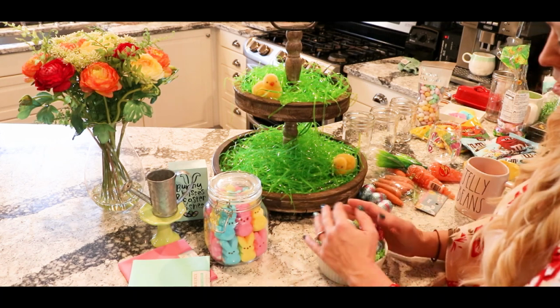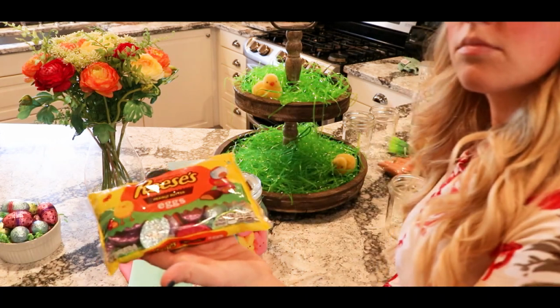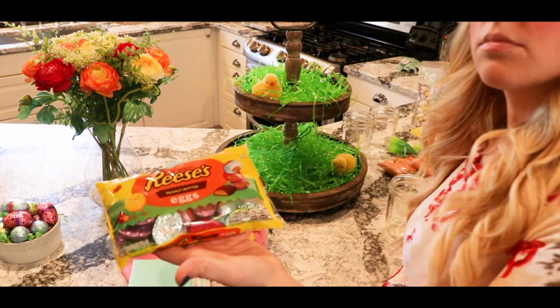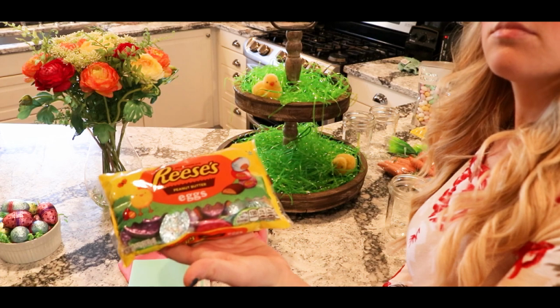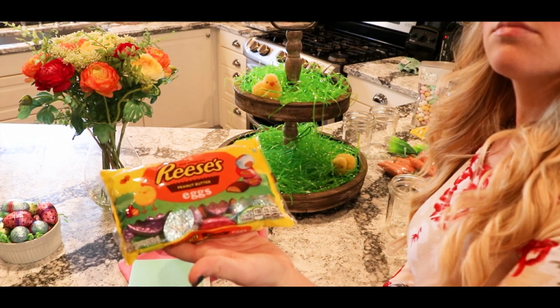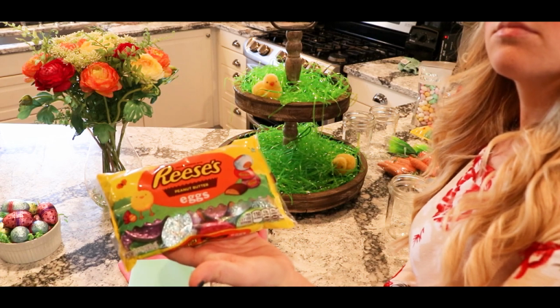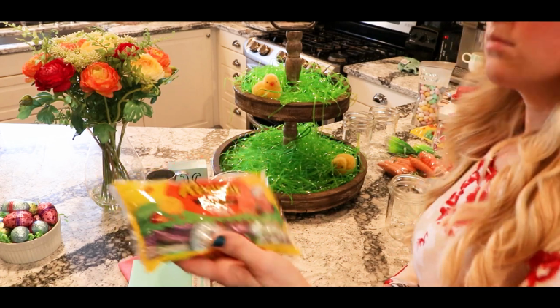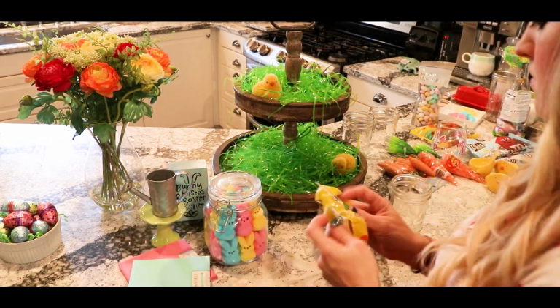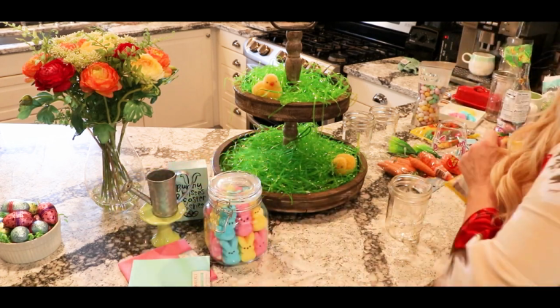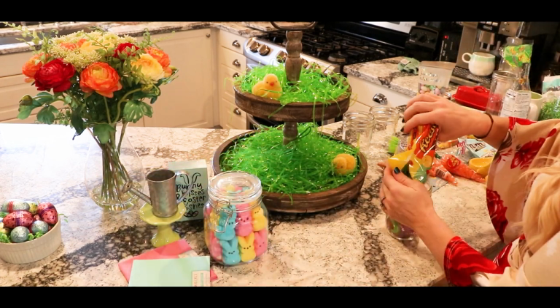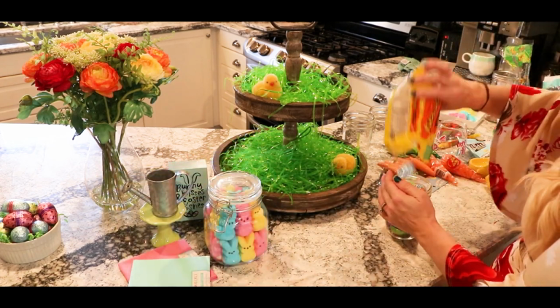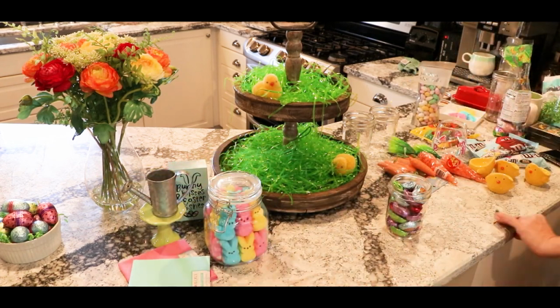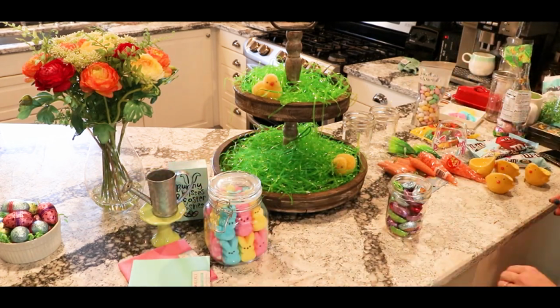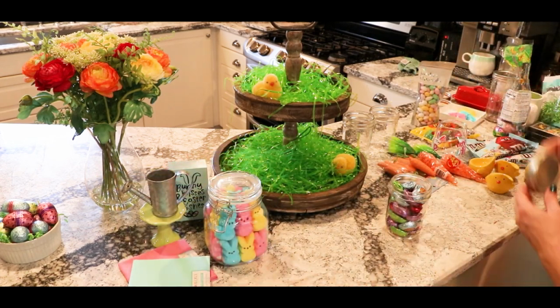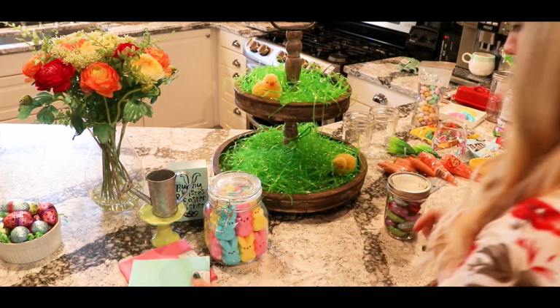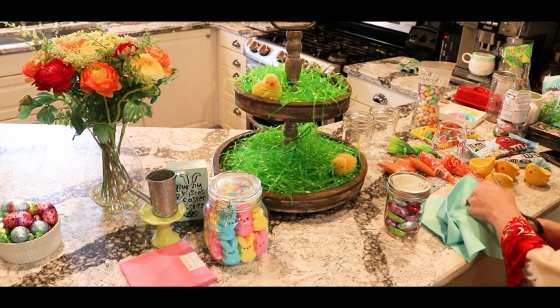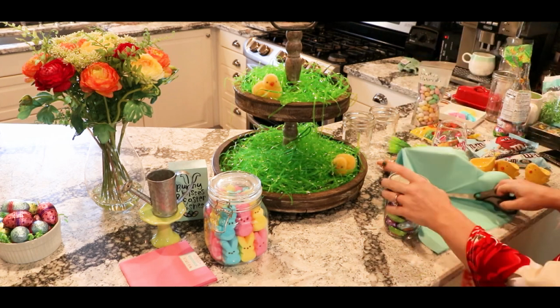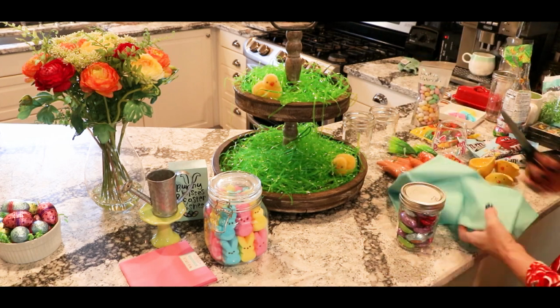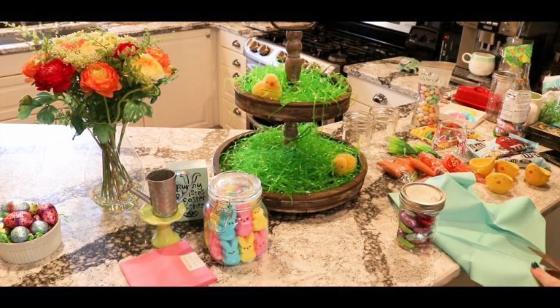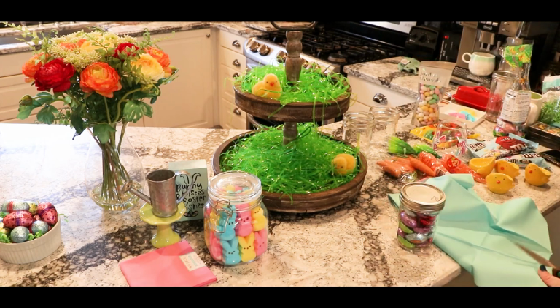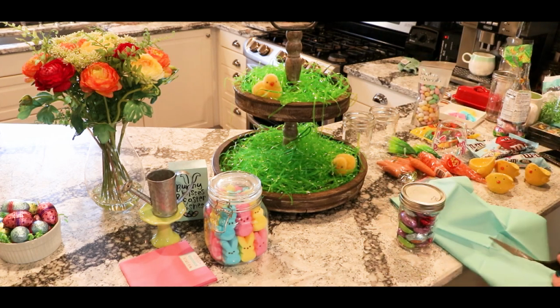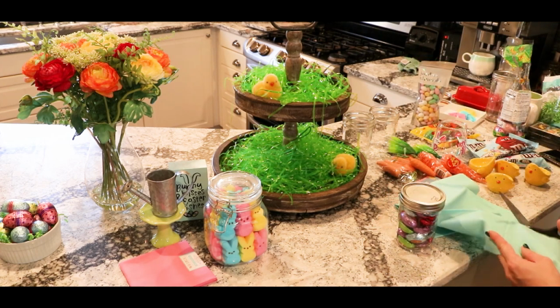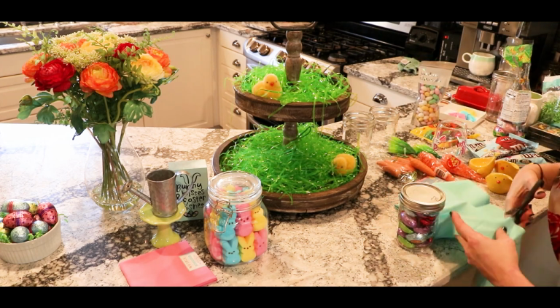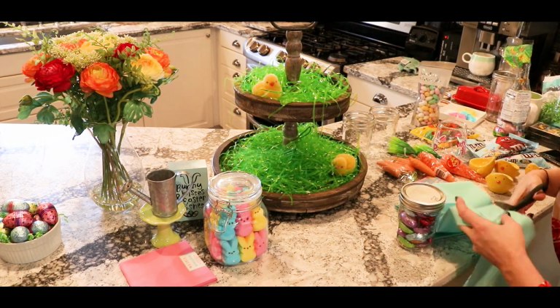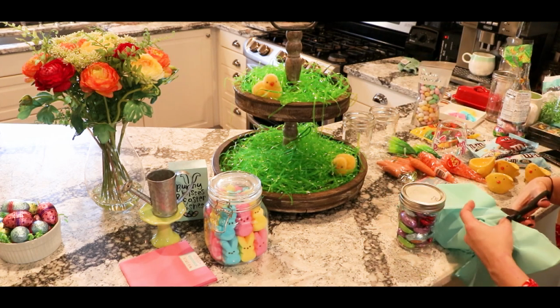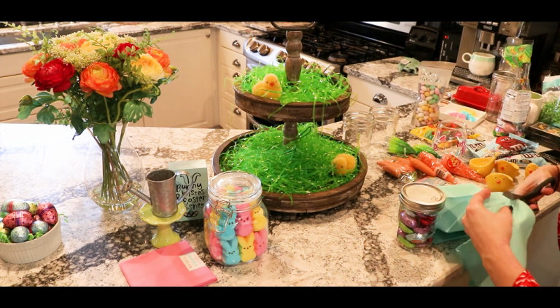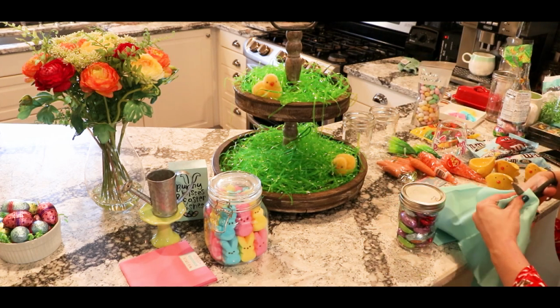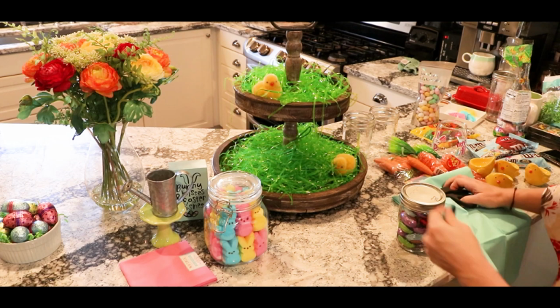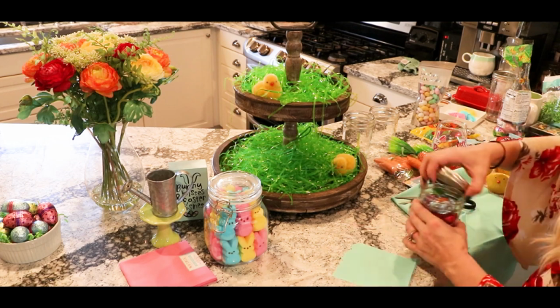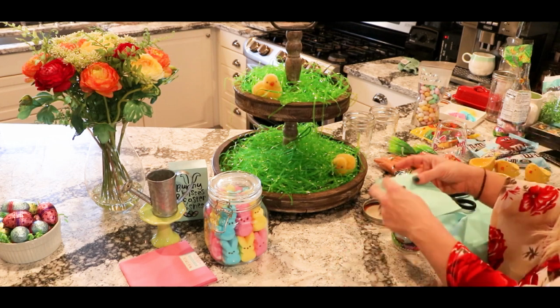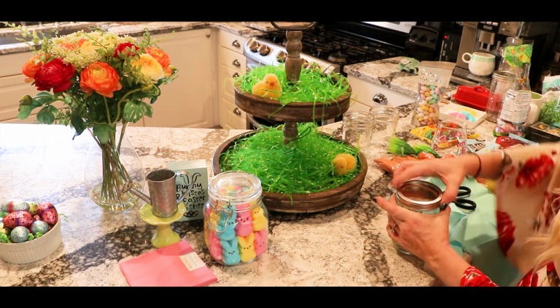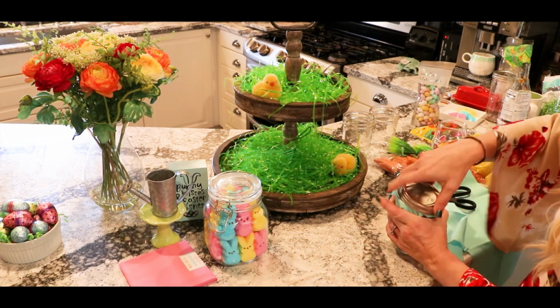I got some Reese's Peanut Butter Eggs and I'm just going to put those in a mason jar. I'm also lining the inside of my mason jar lids with some pastel fabric that I had on hand.